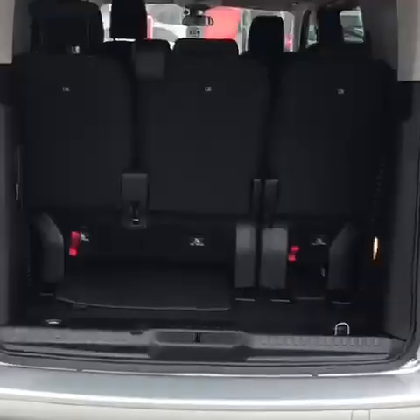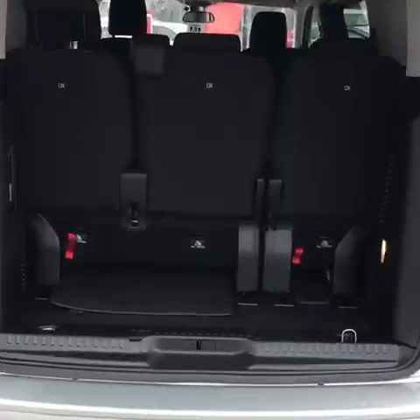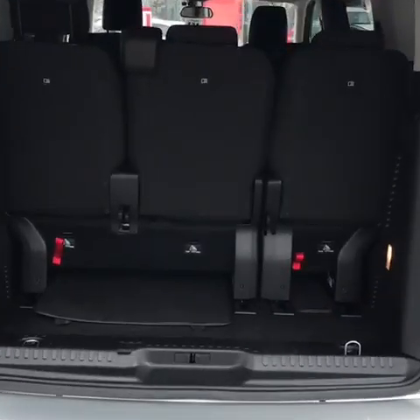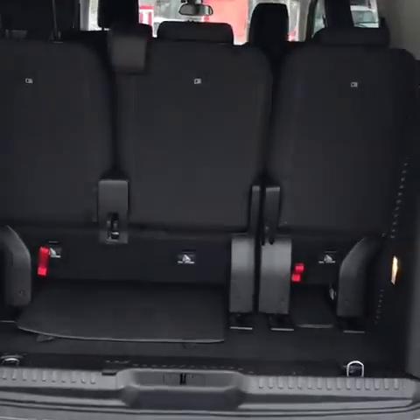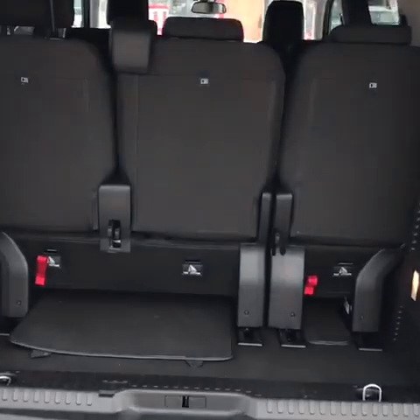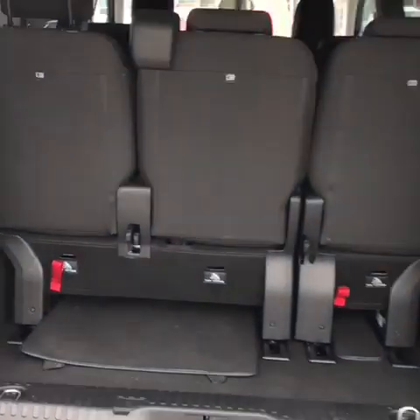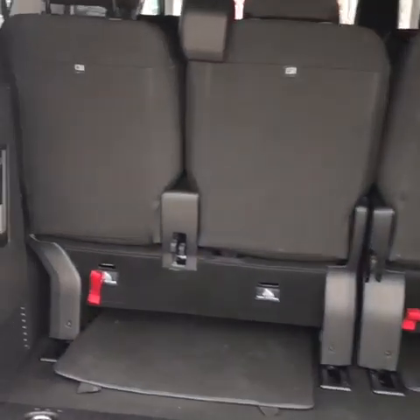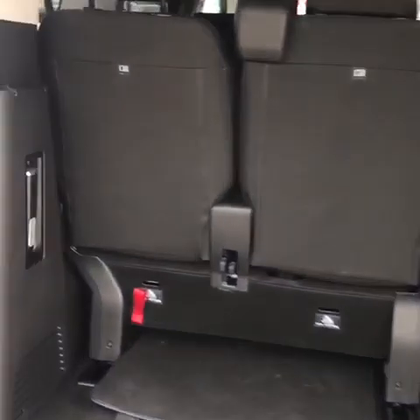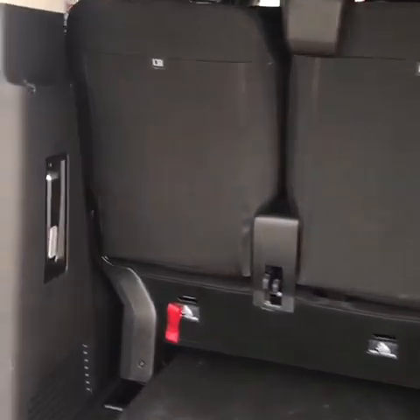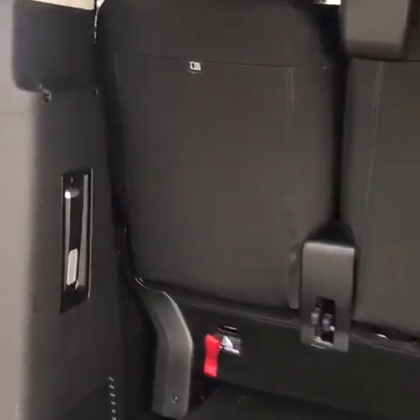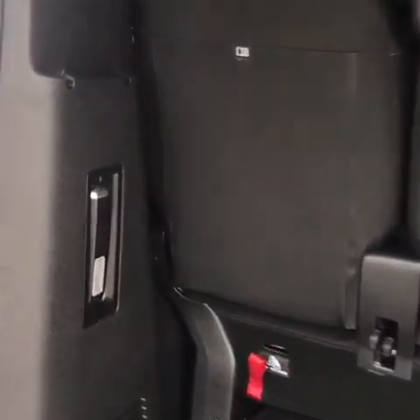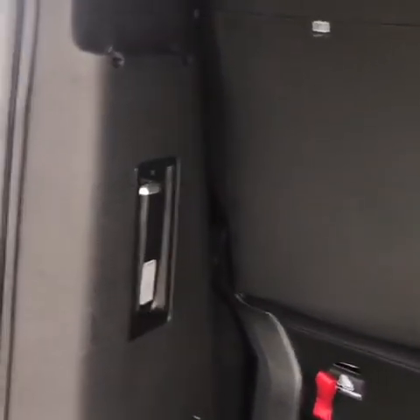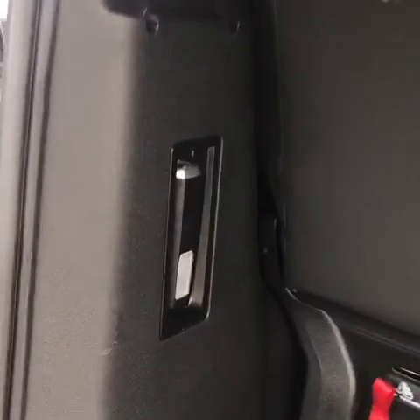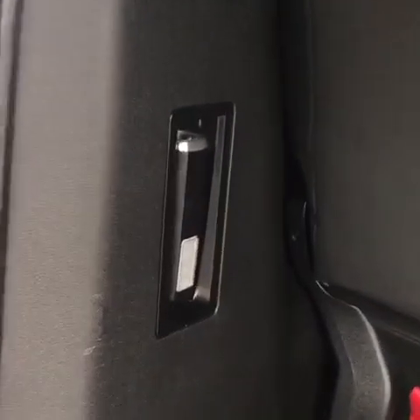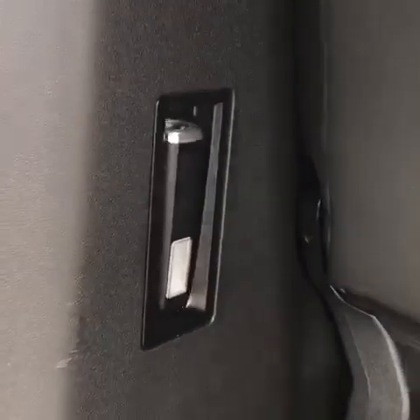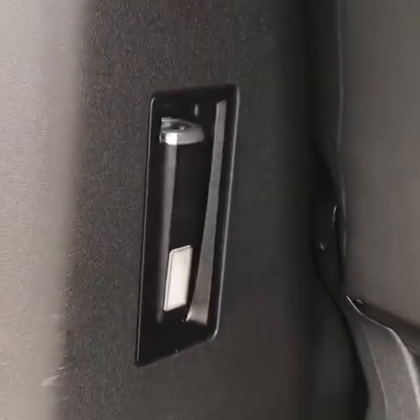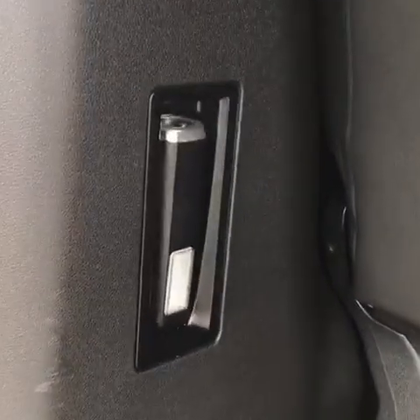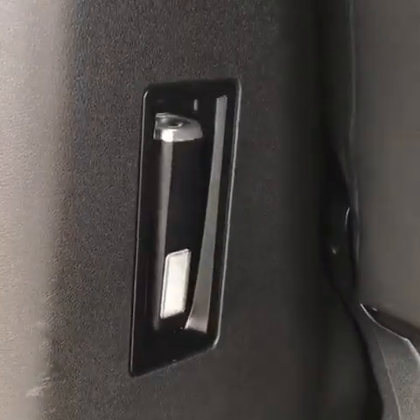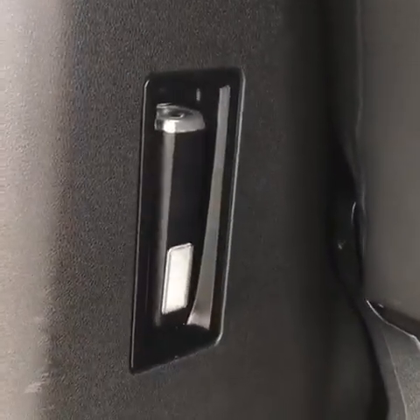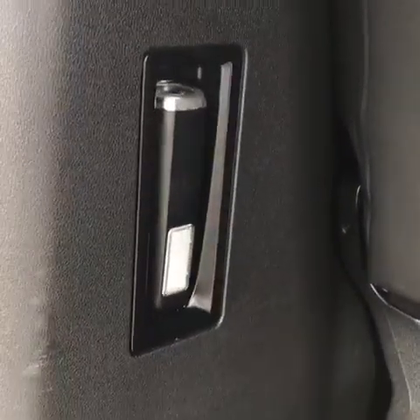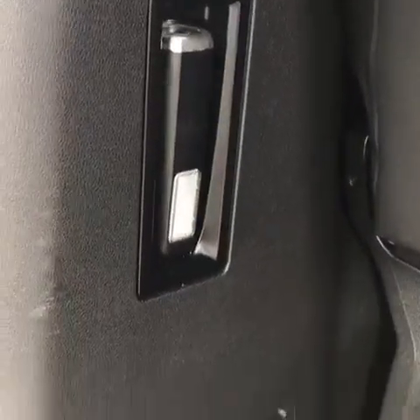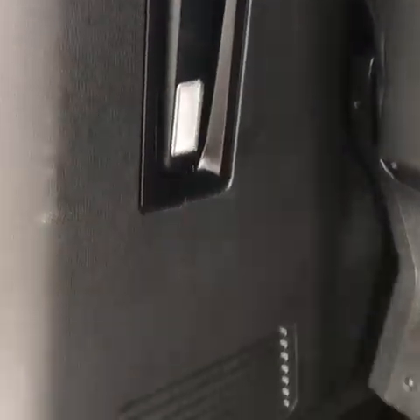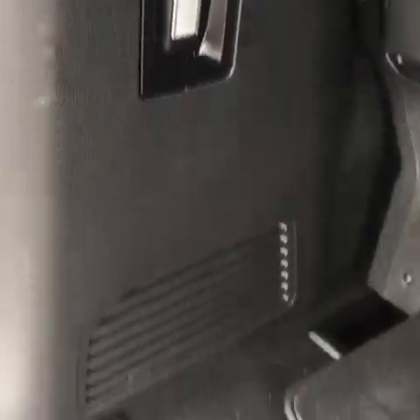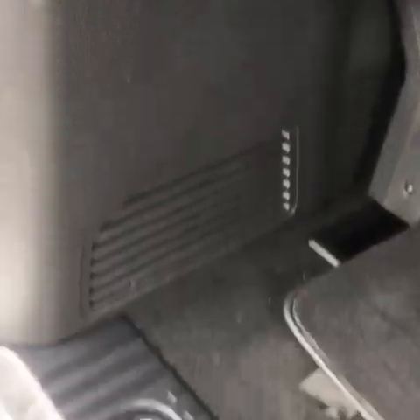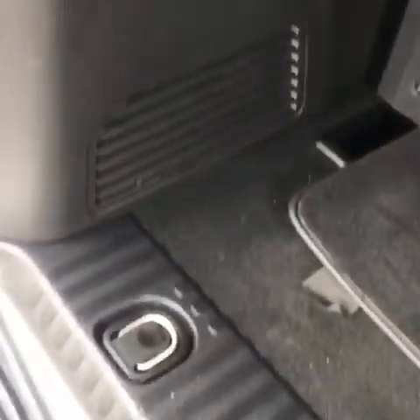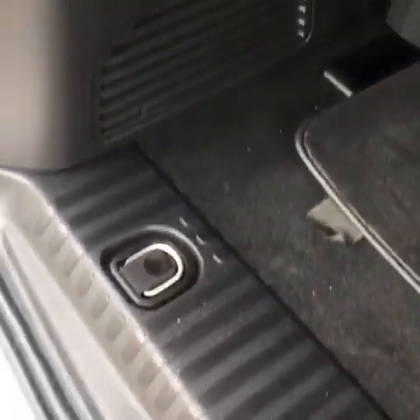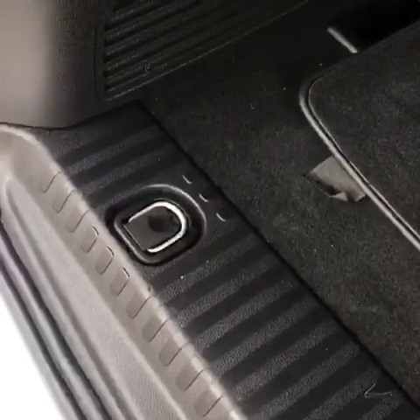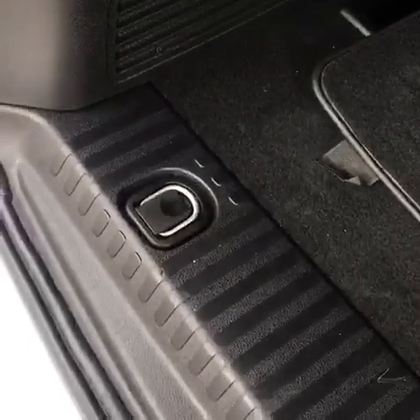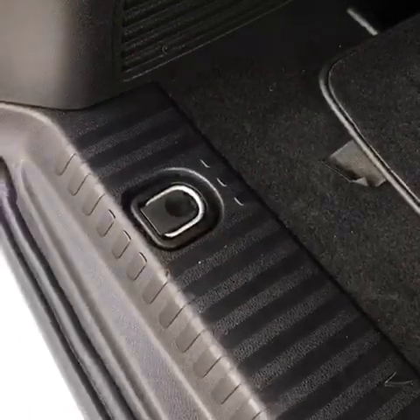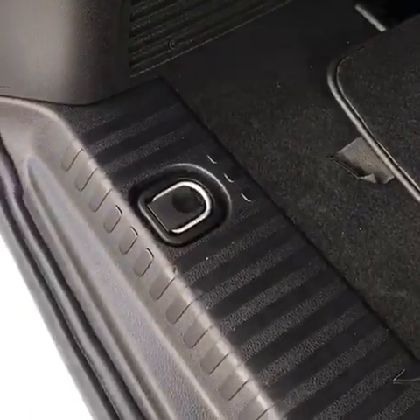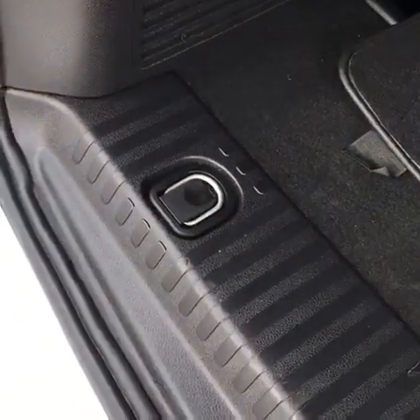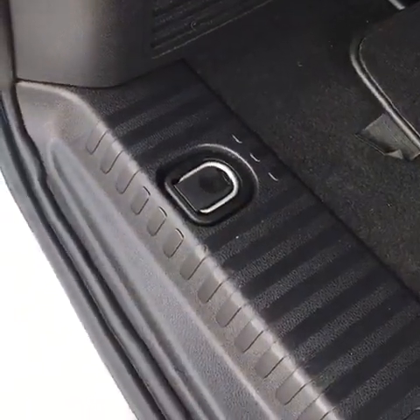Now around at the back of the Pro Ace Verso you do have a torch in the side, and on the base you do have anchor points.